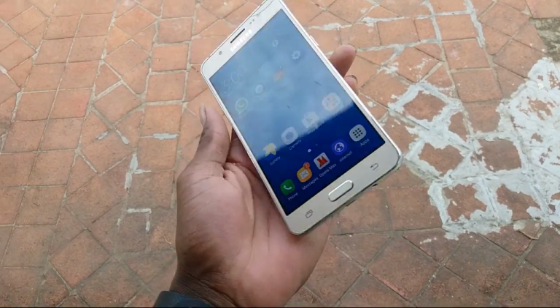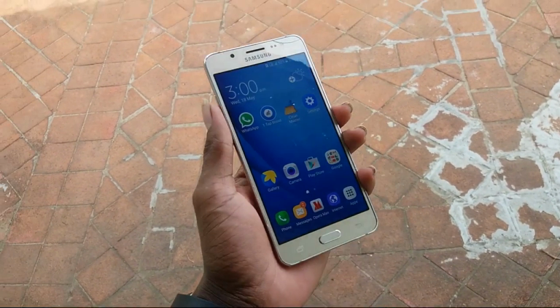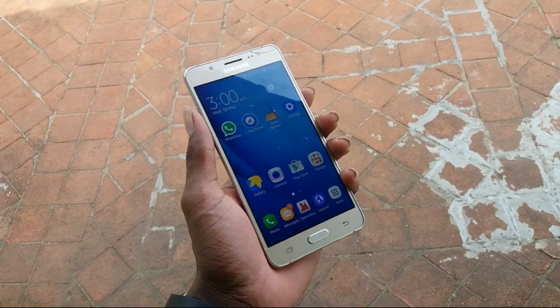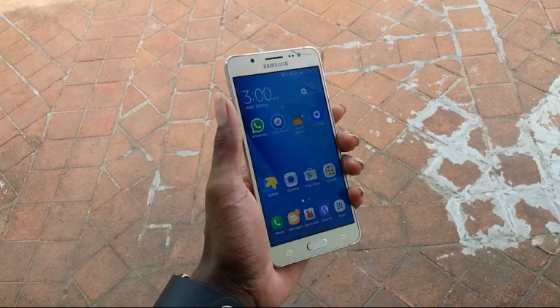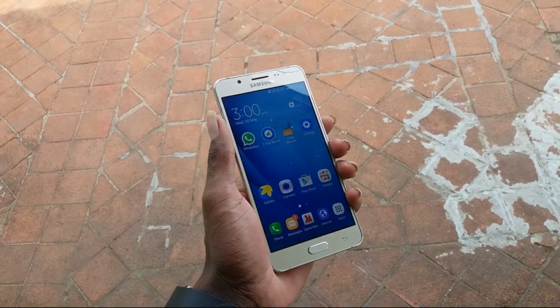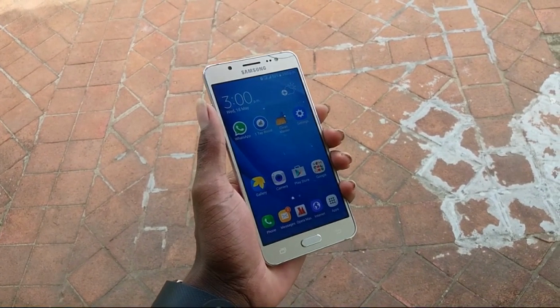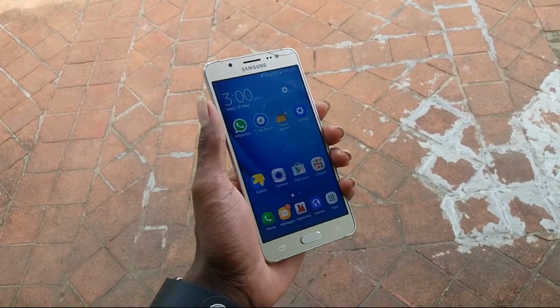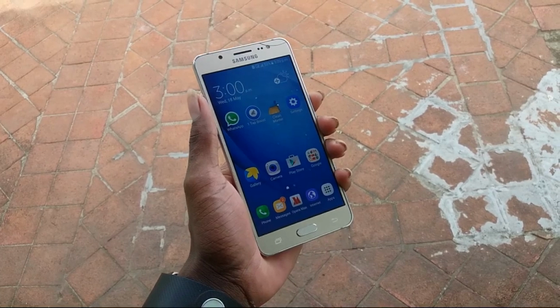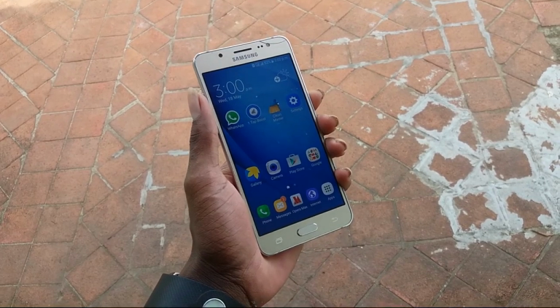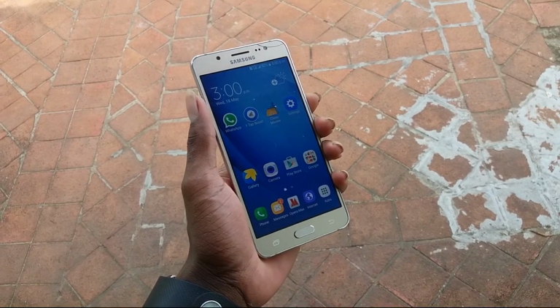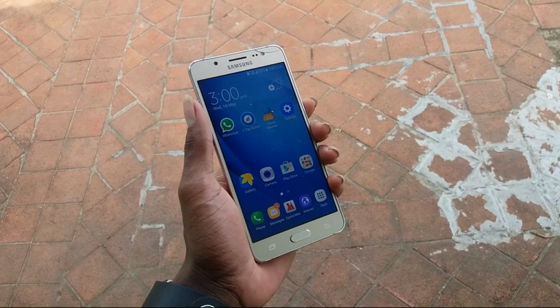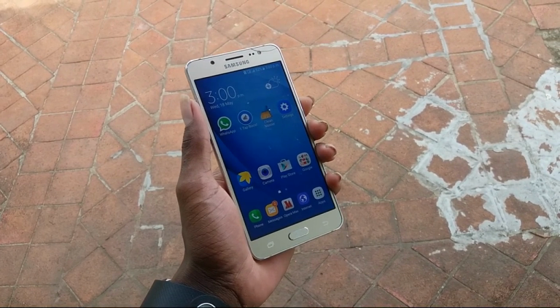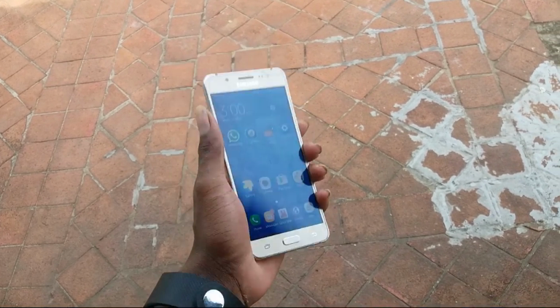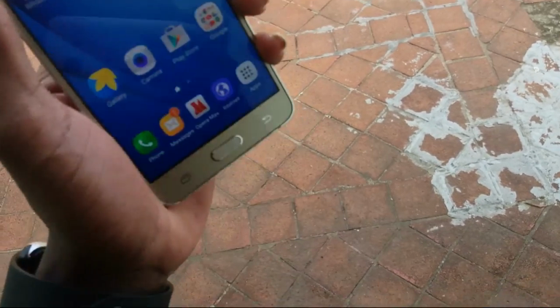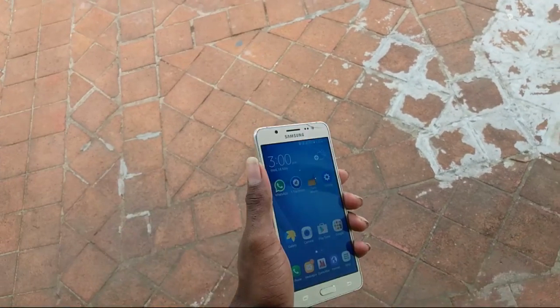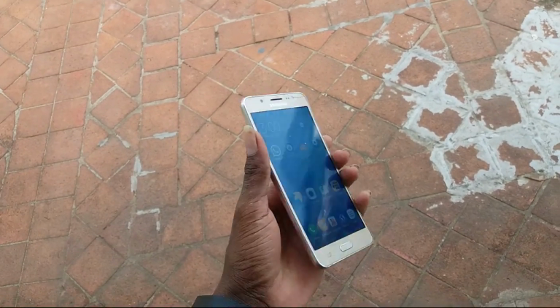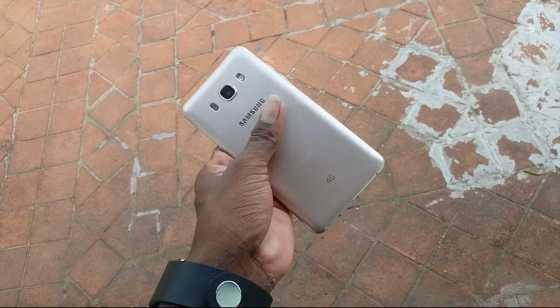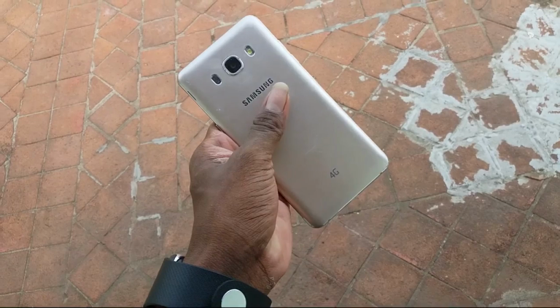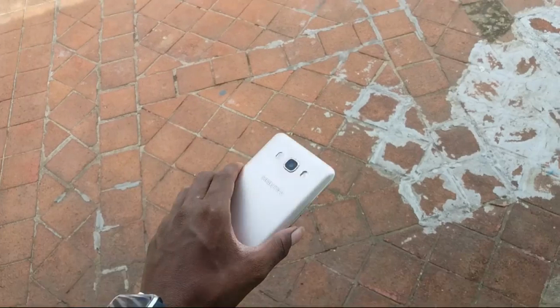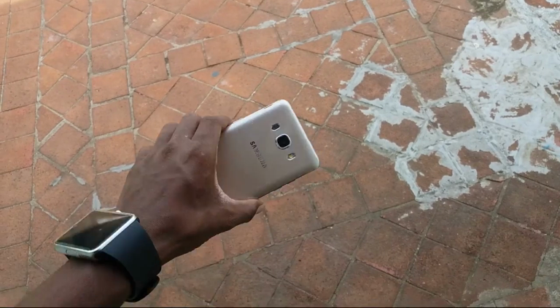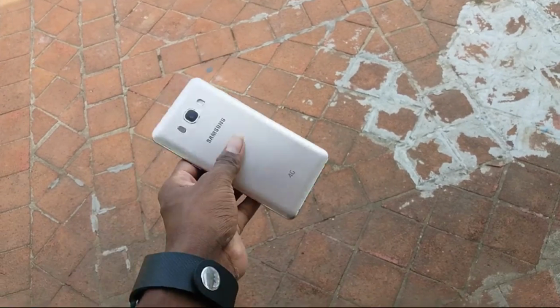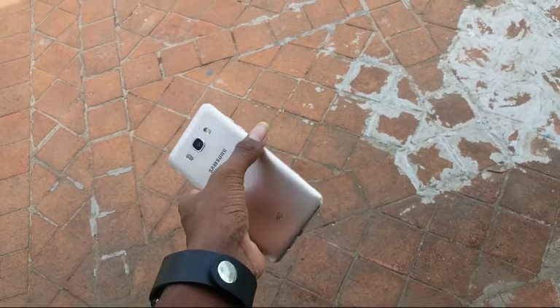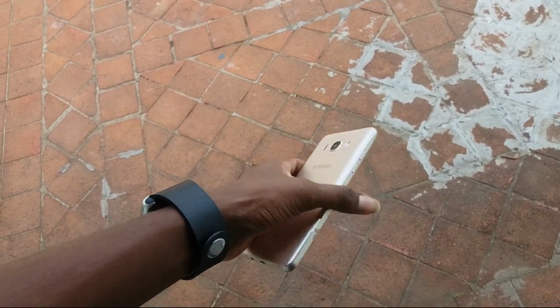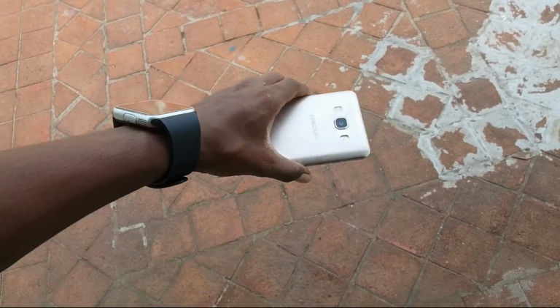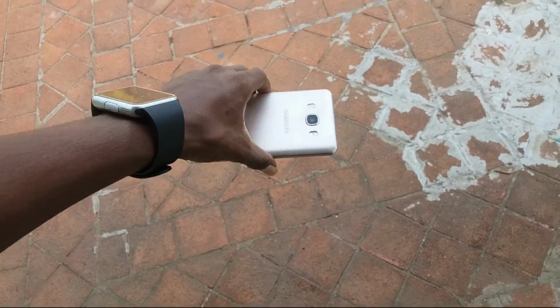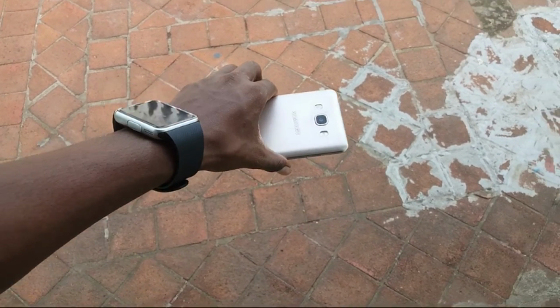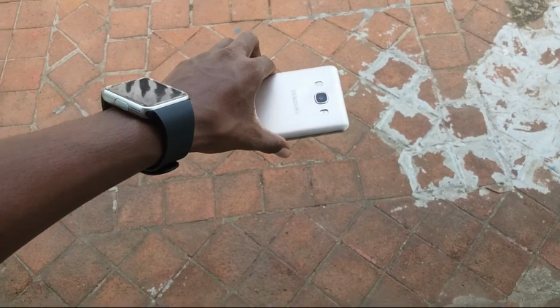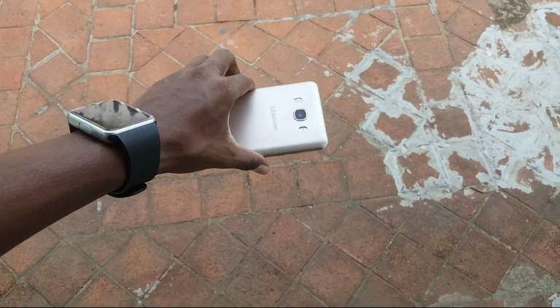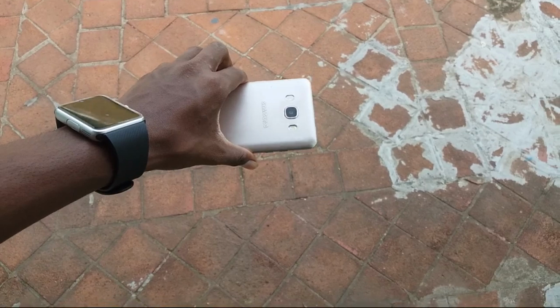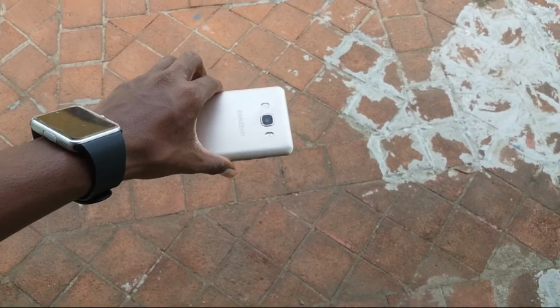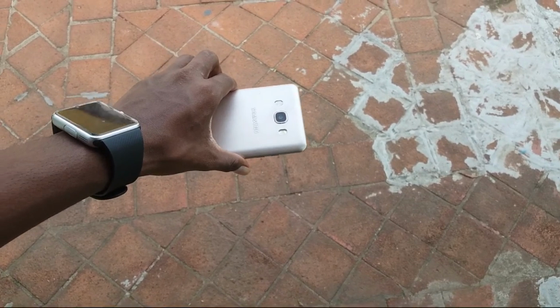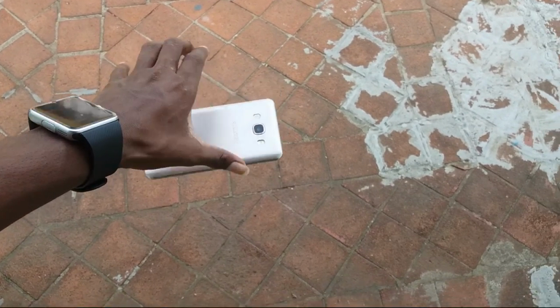Let's check if the front-facing screen drop test display is broken or not. Front-facing drop test: three, two, one, zero.